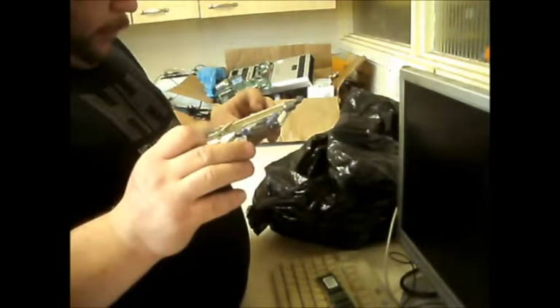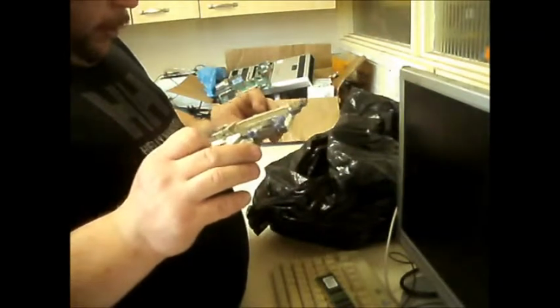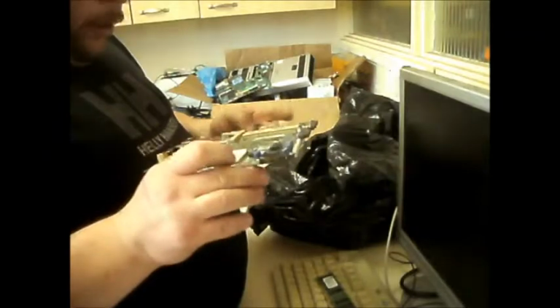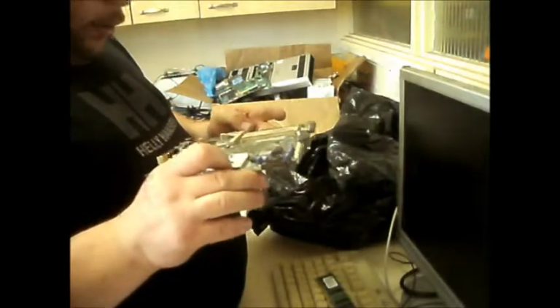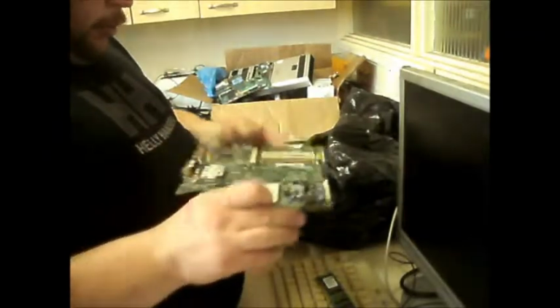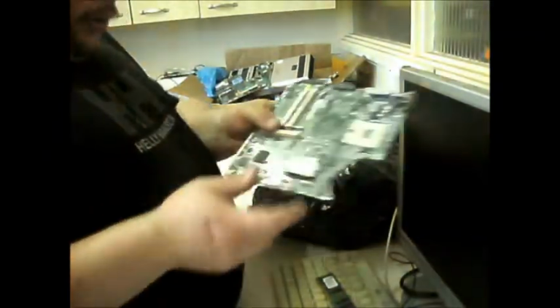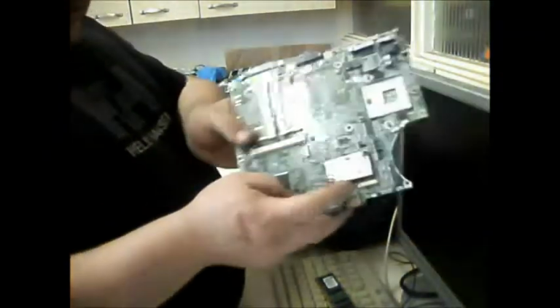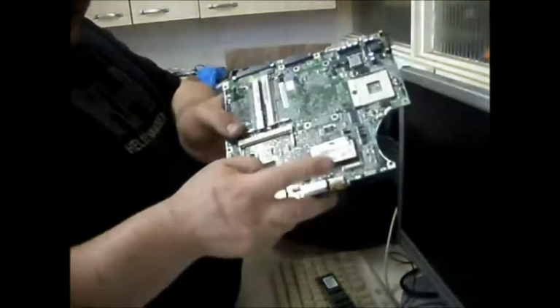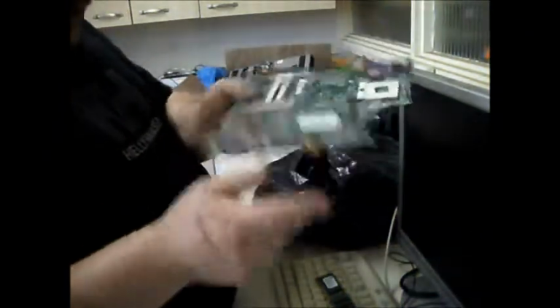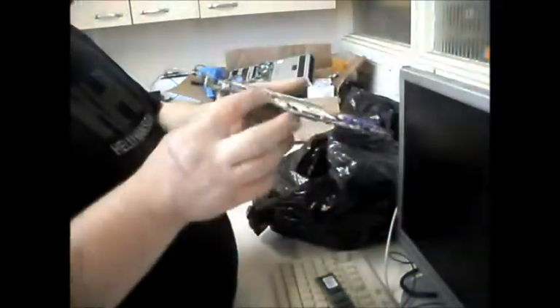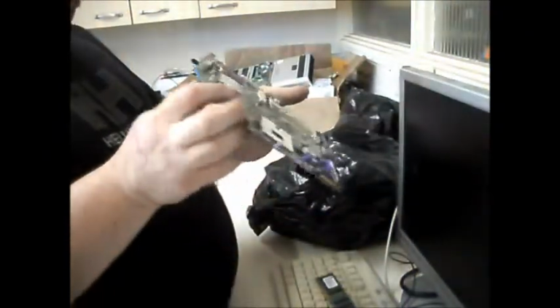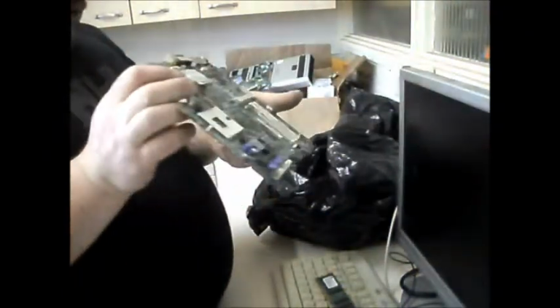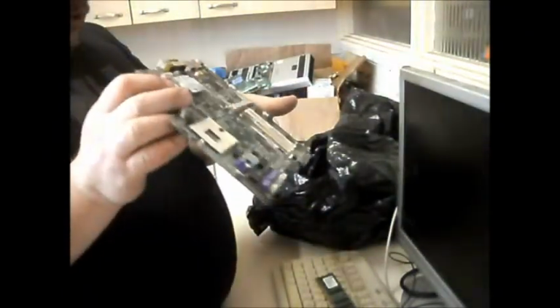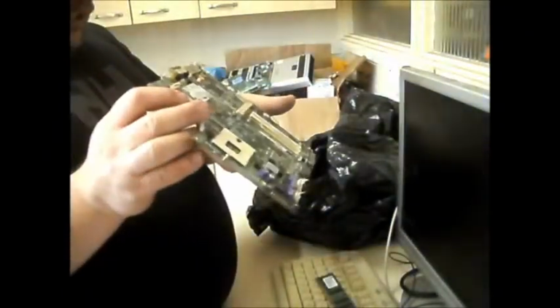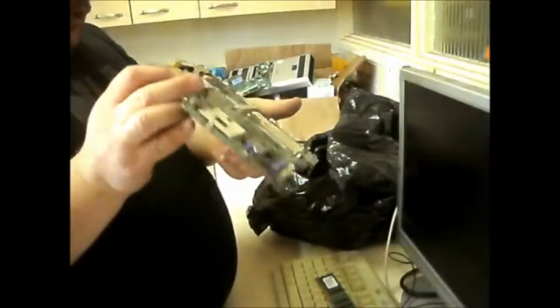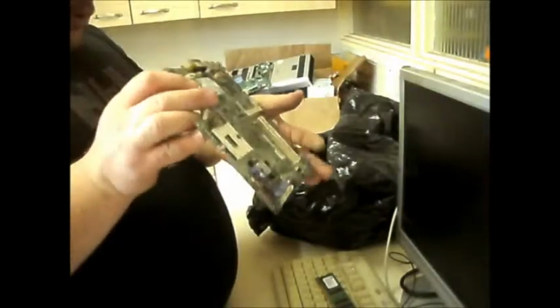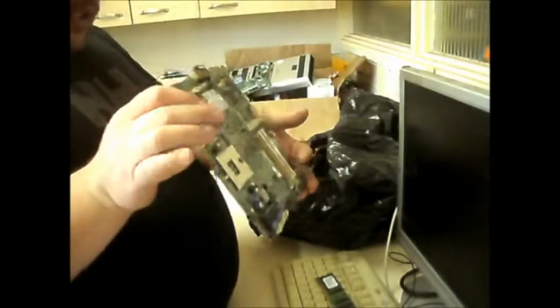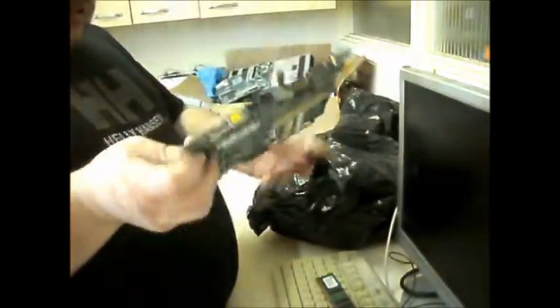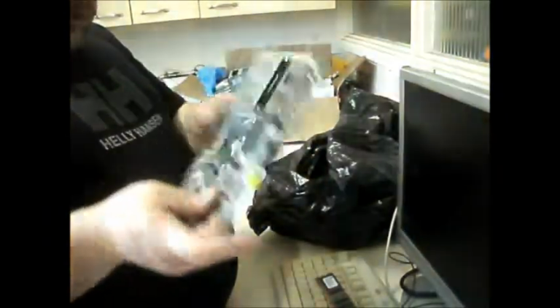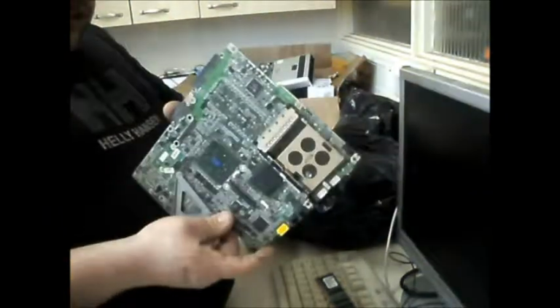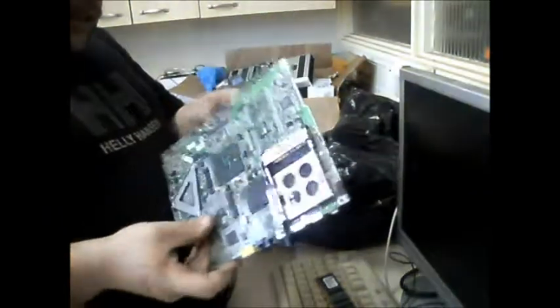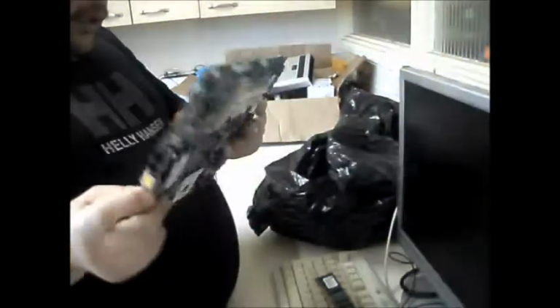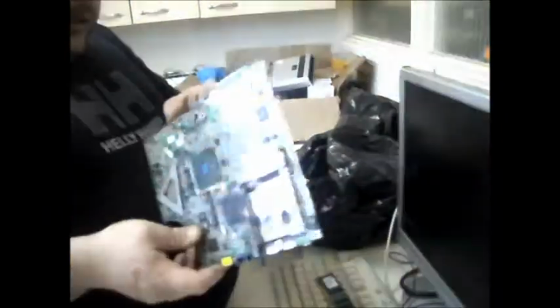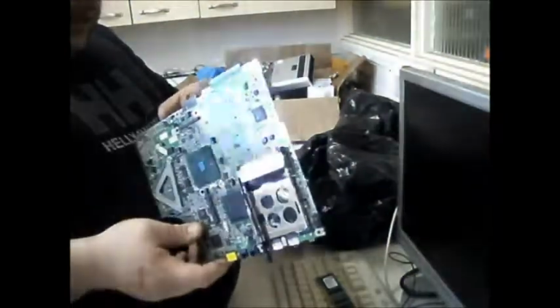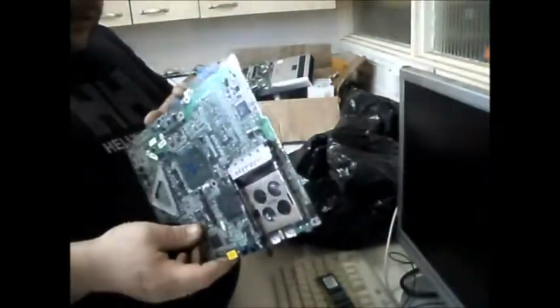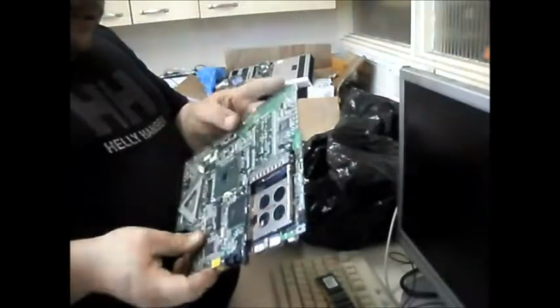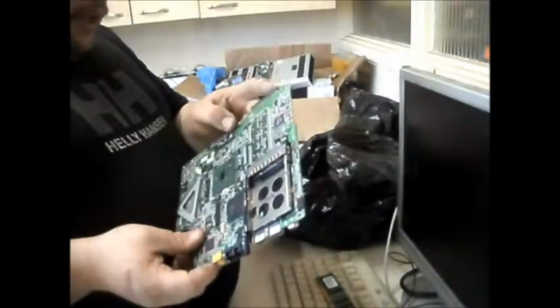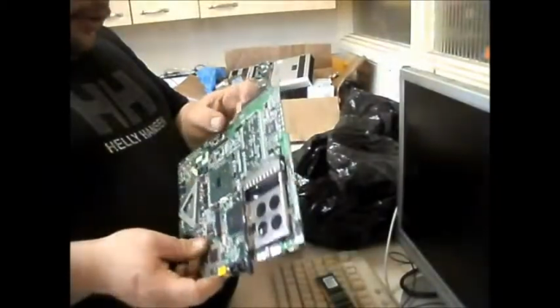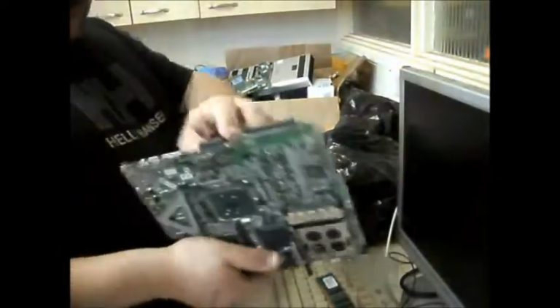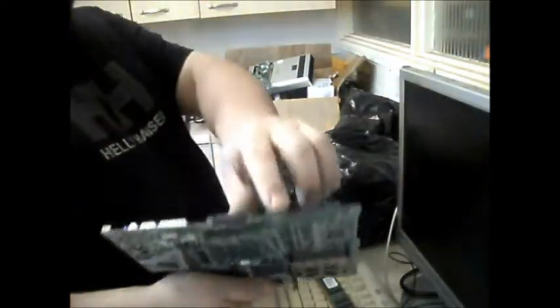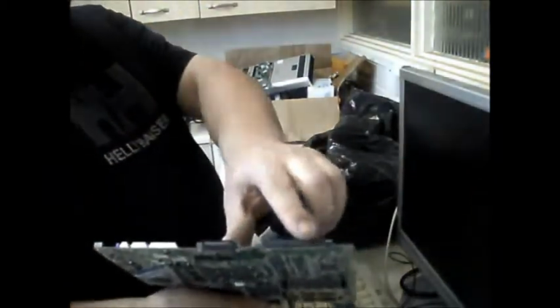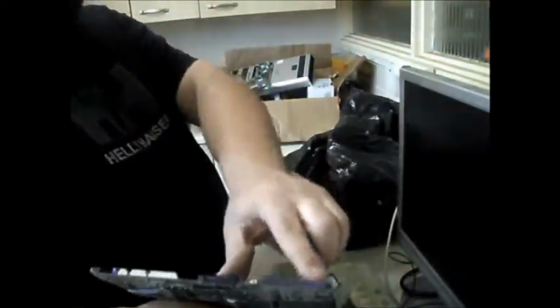It's got built-in wireless - the wireless card is still sitting in it. Two USBs, micro USB - your usual ports. It's something old because it's got an IDE hard drive connector.